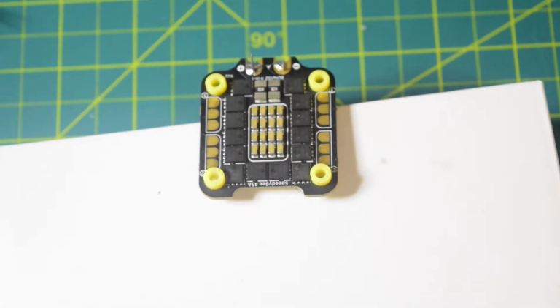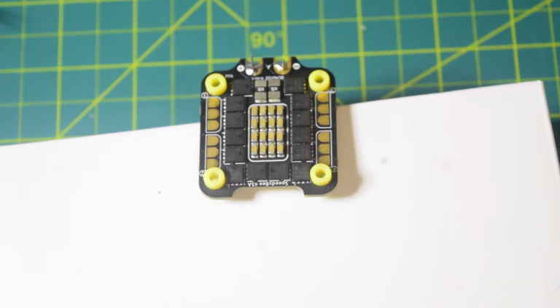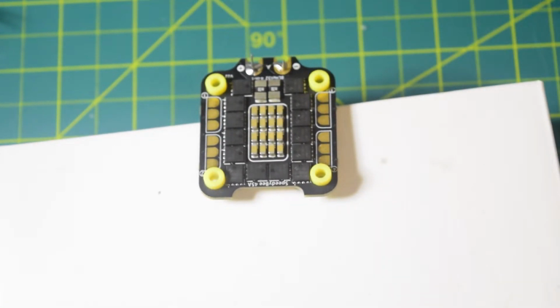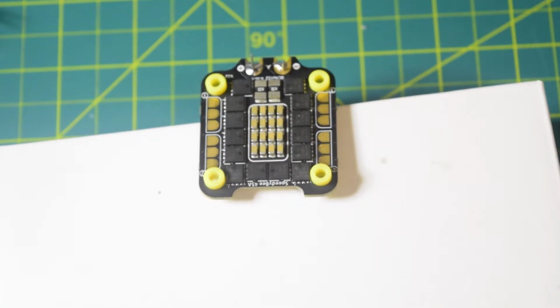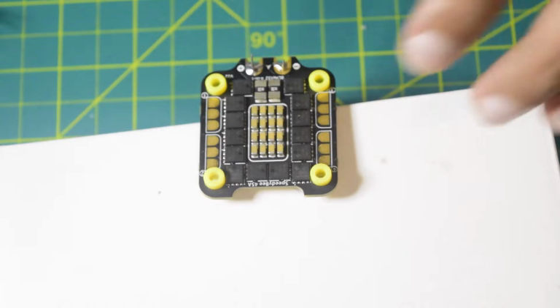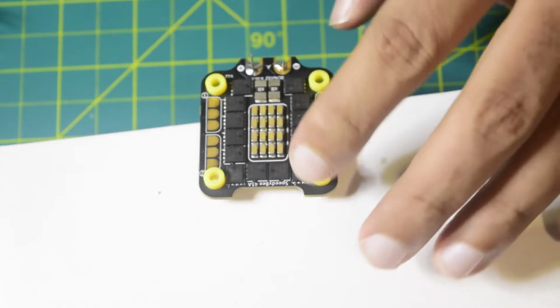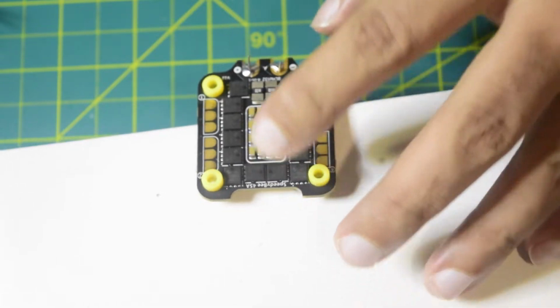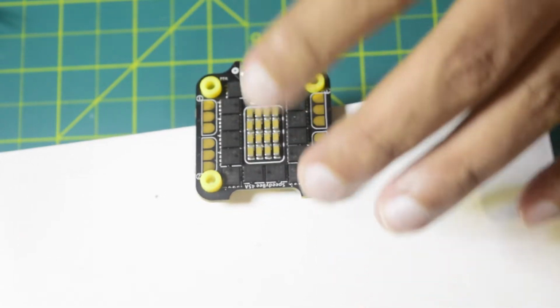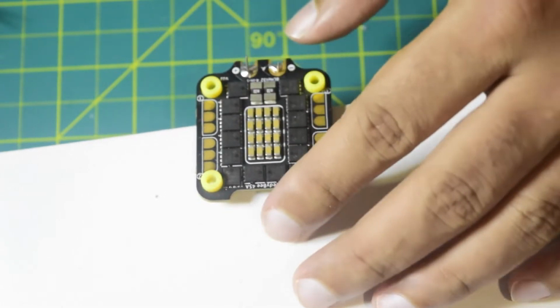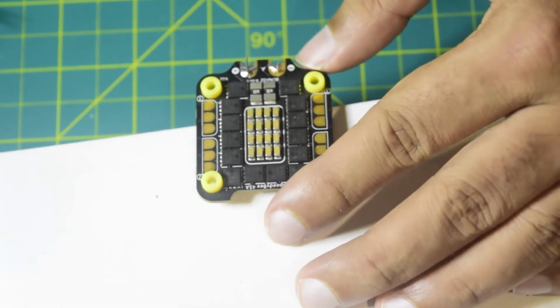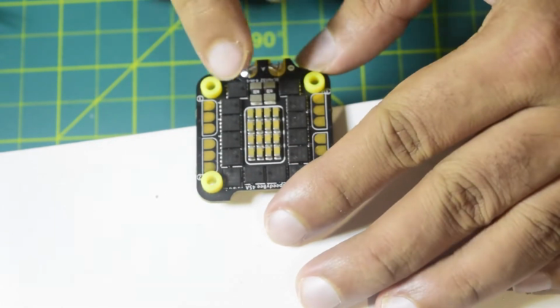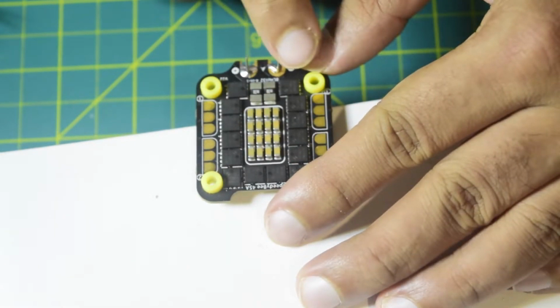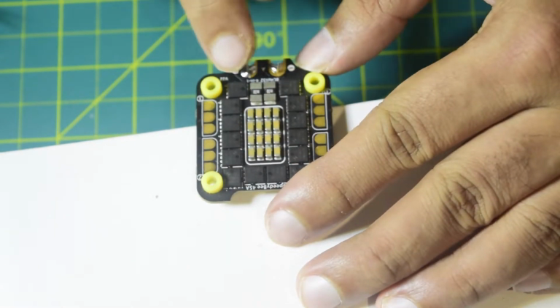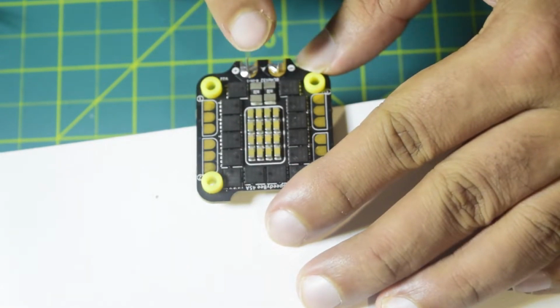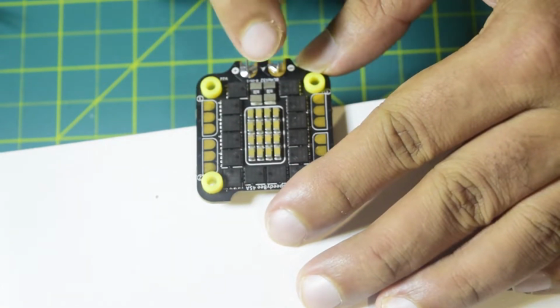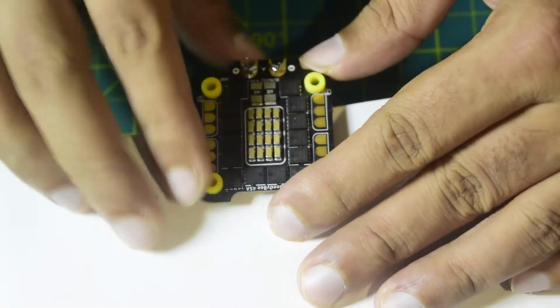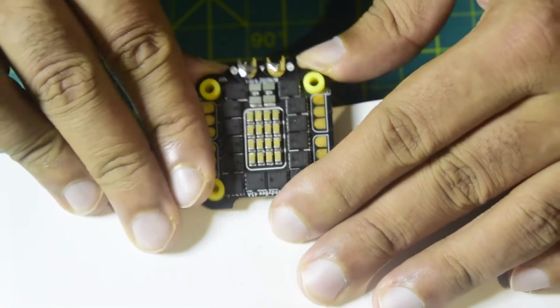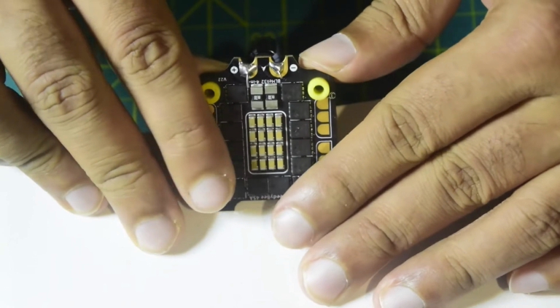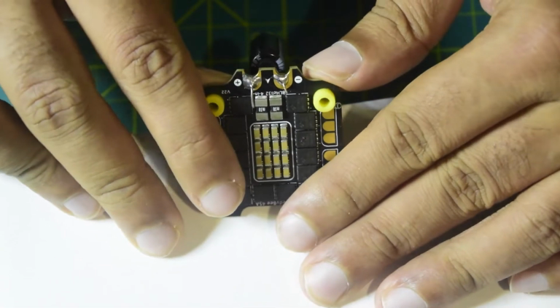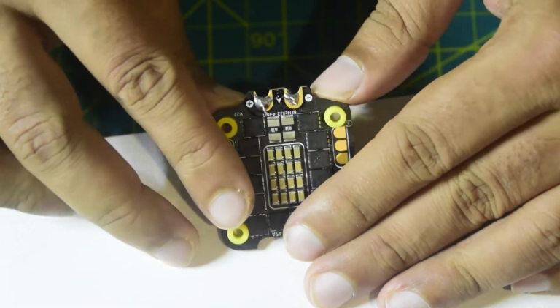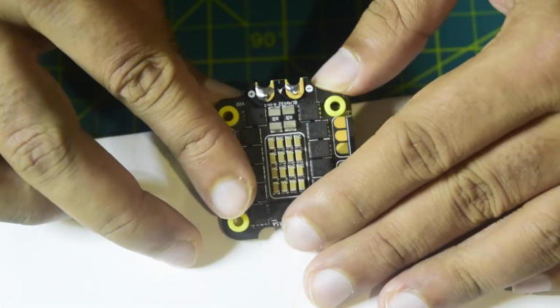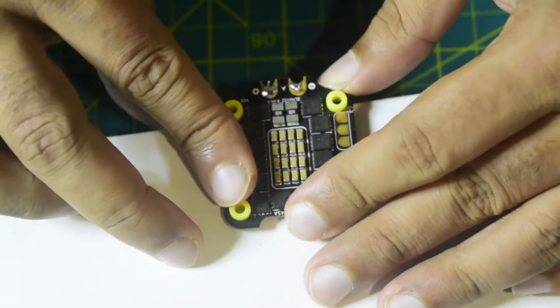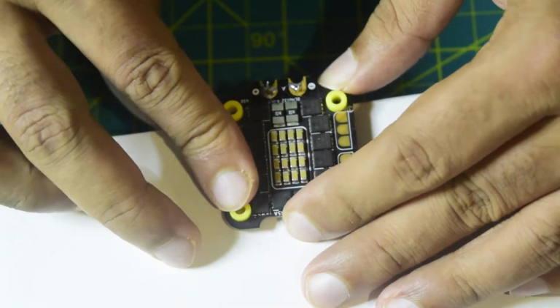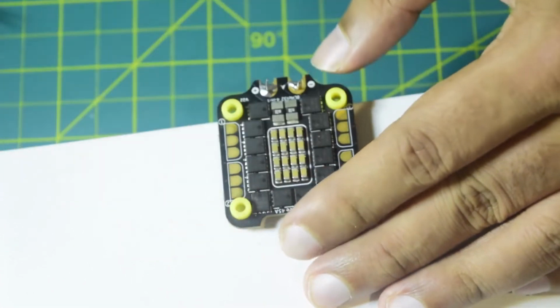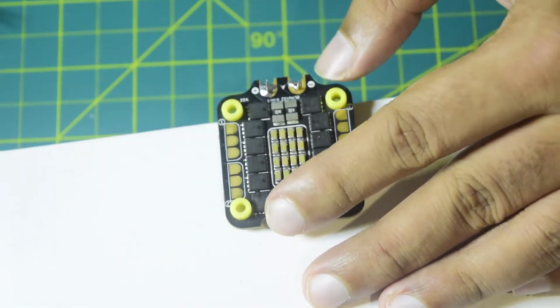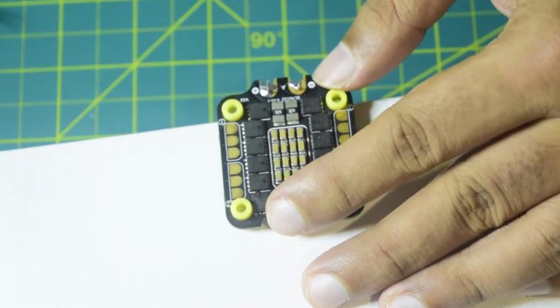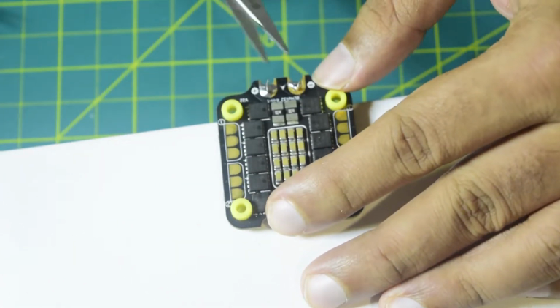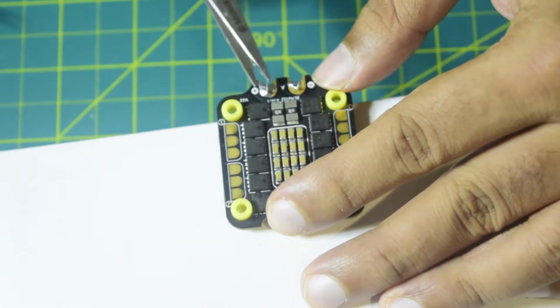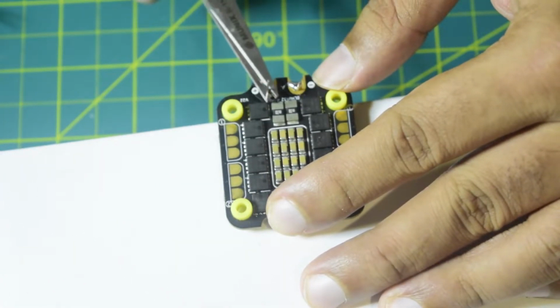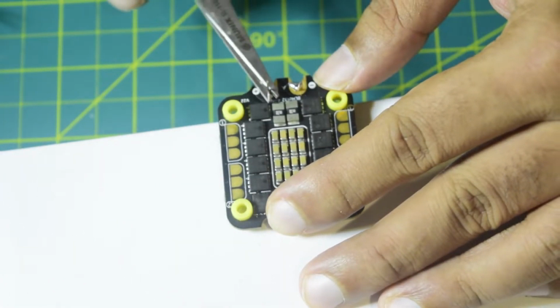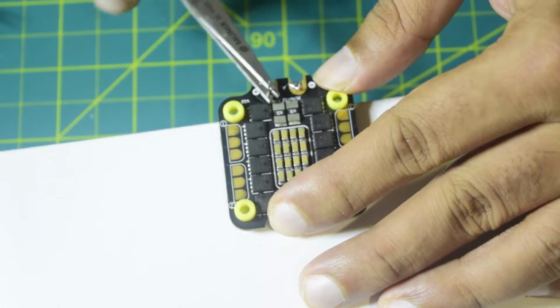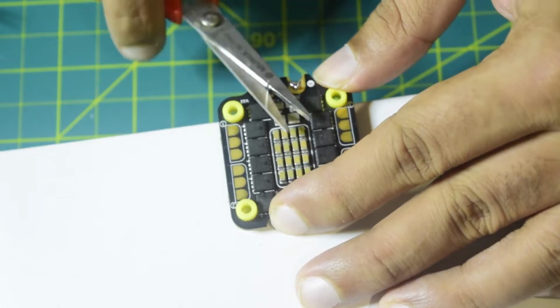I have now quickly soldered the capacitor. Let me clip off the extra wire that is coming out of it.